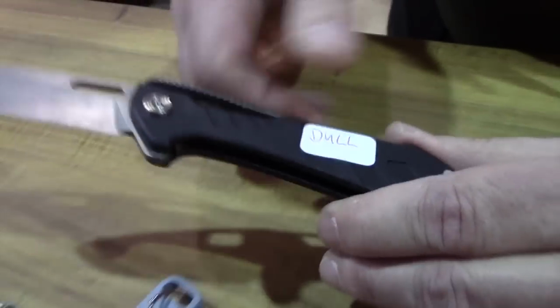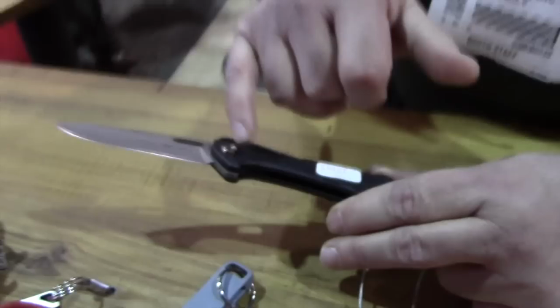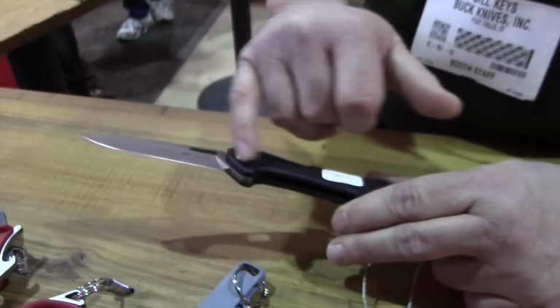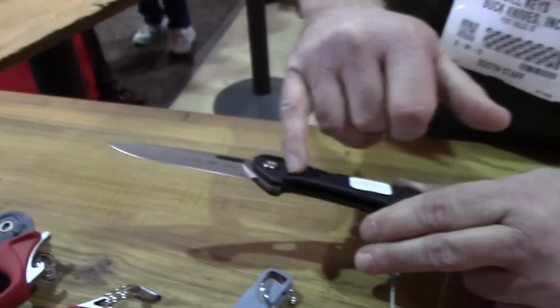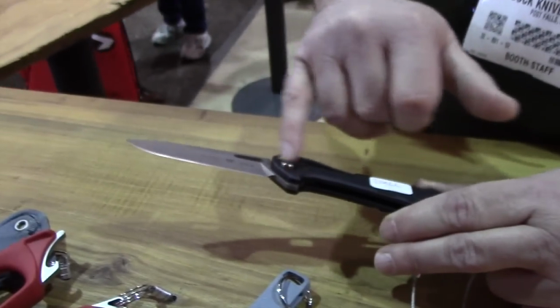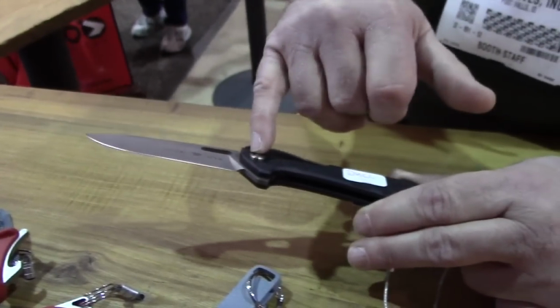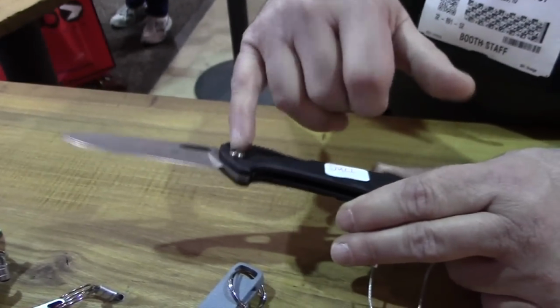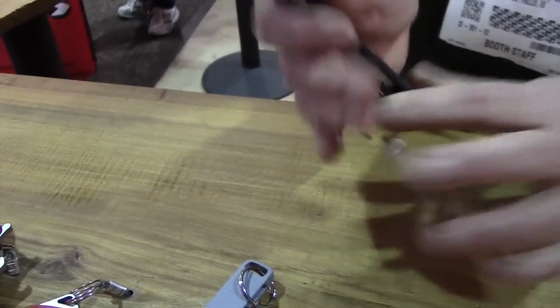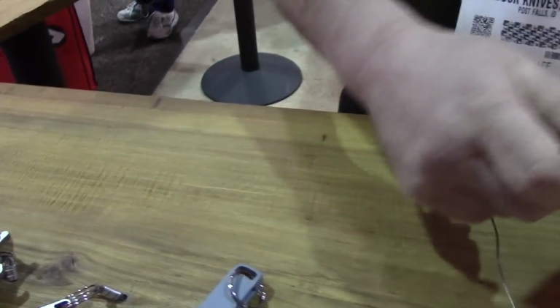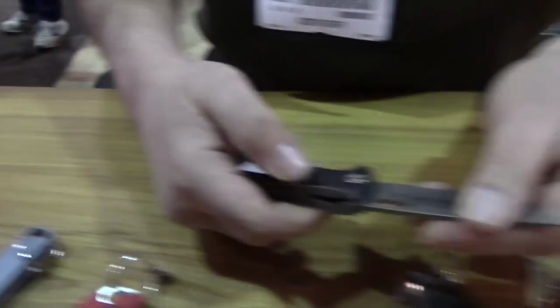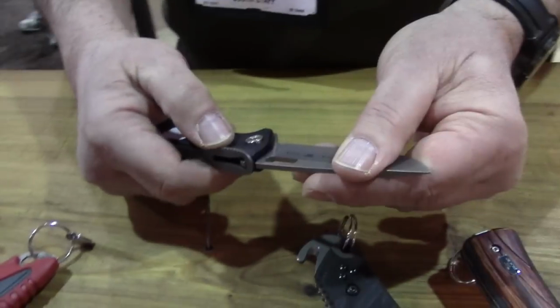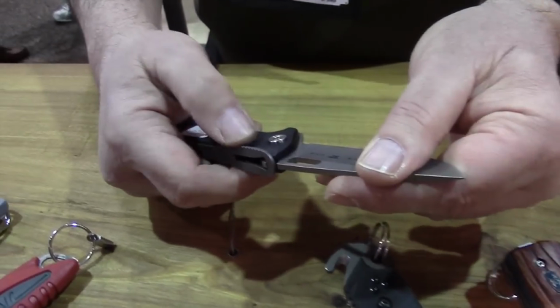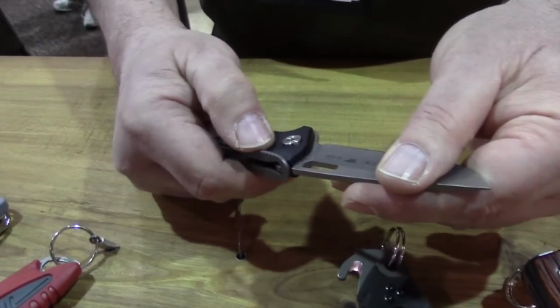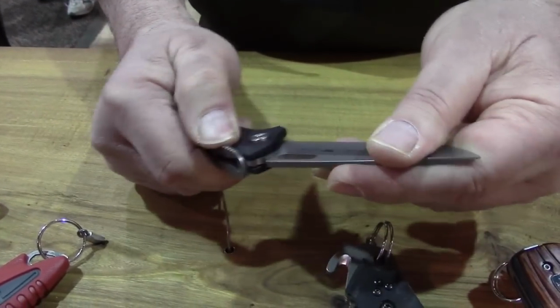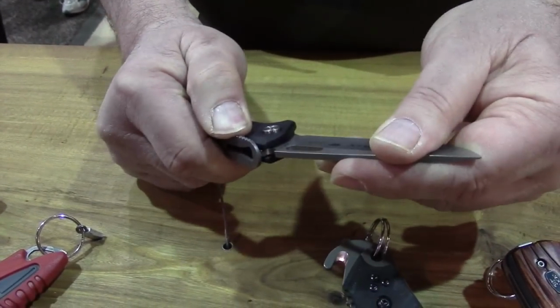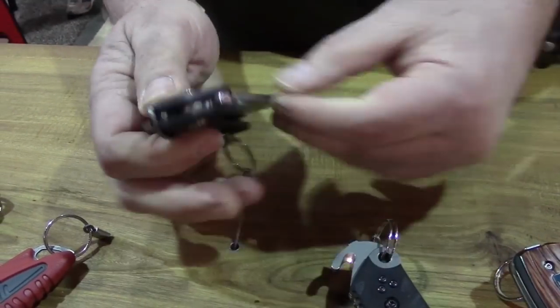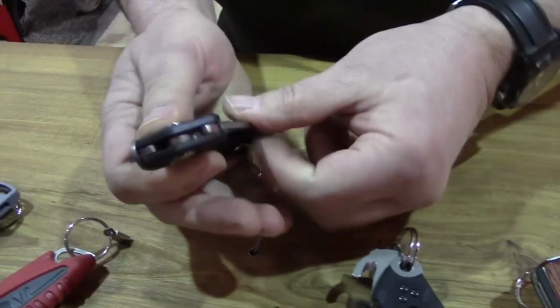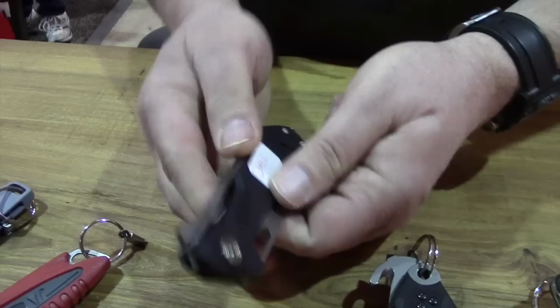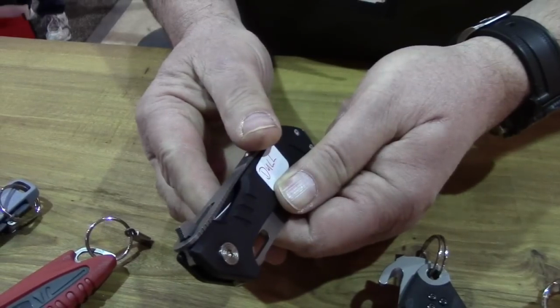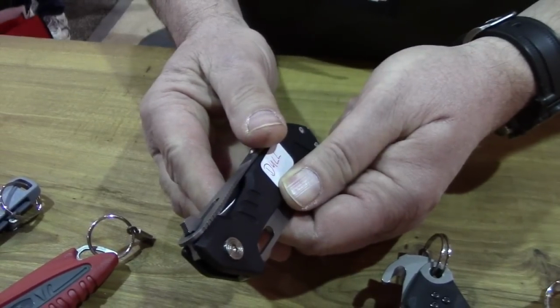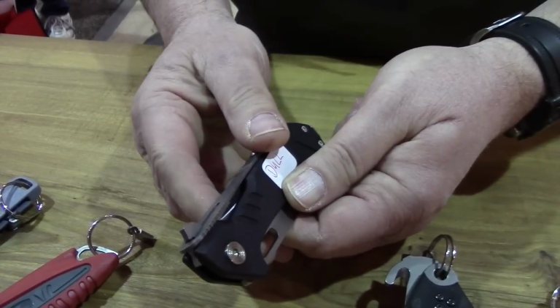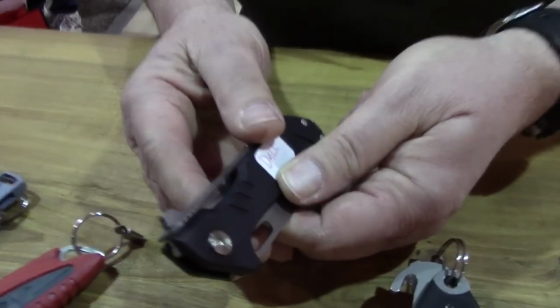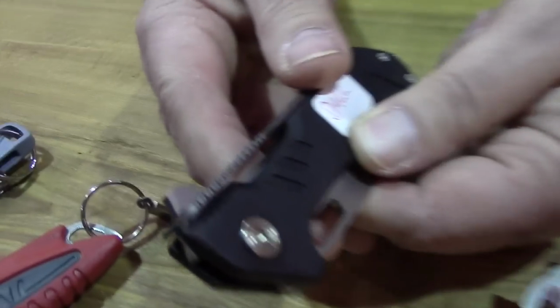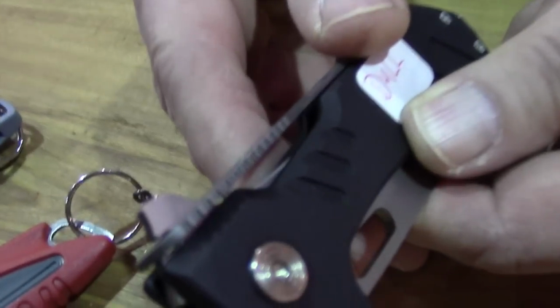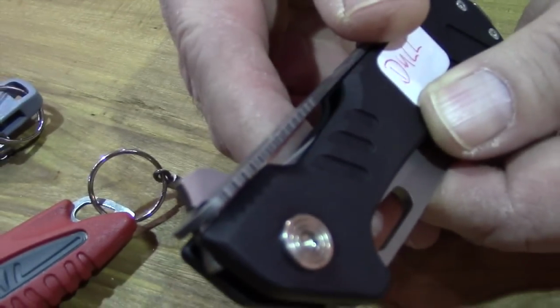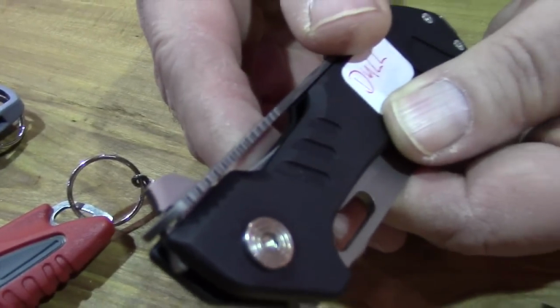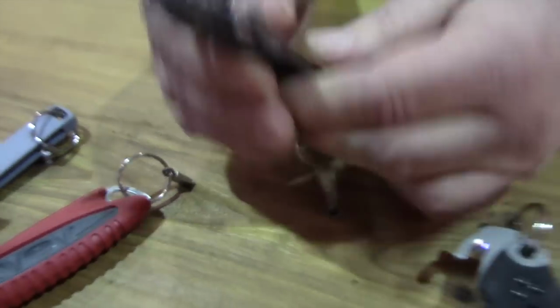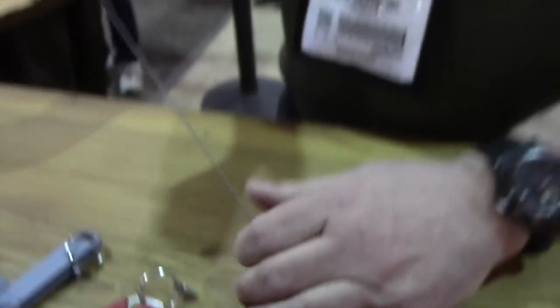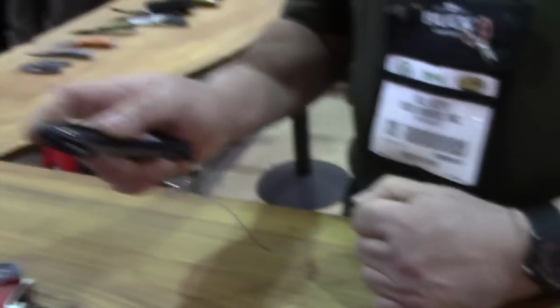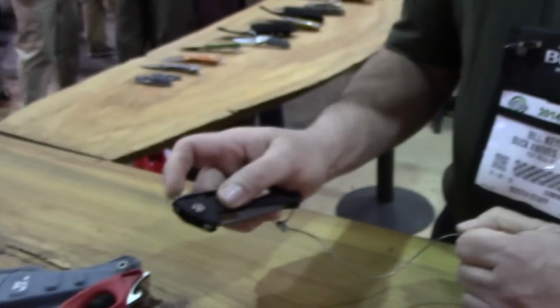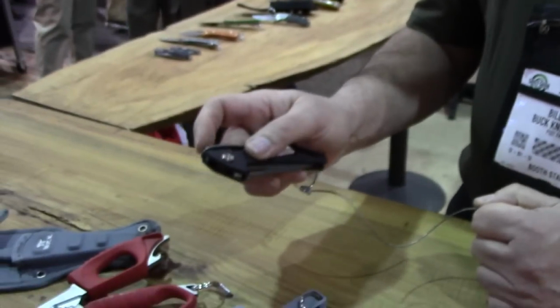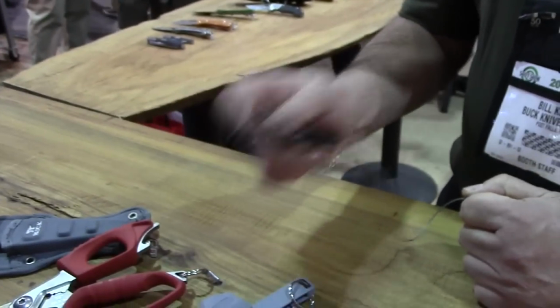It actually uses a ball bearing race inside the handle. The lock is a strap lock — you lift up on the lock, you close it so it locks in position. And then open it, a little flip right here.